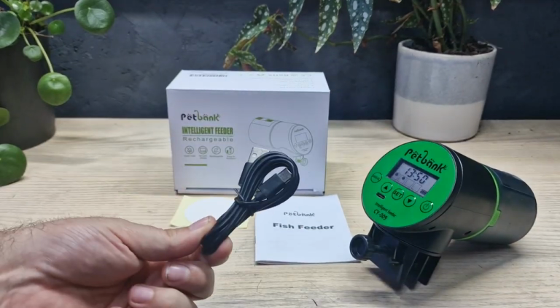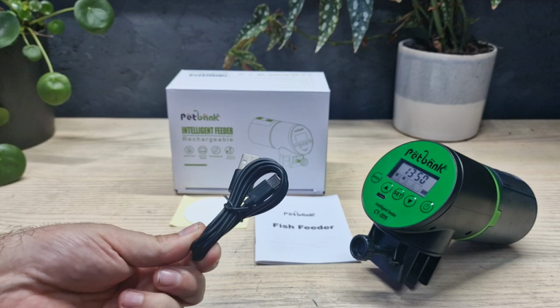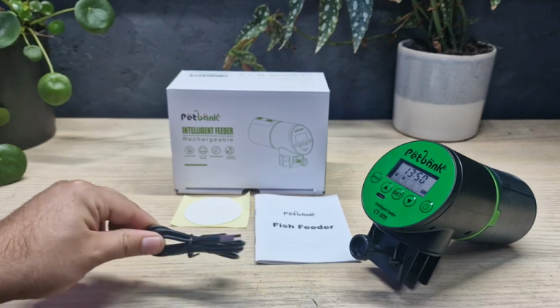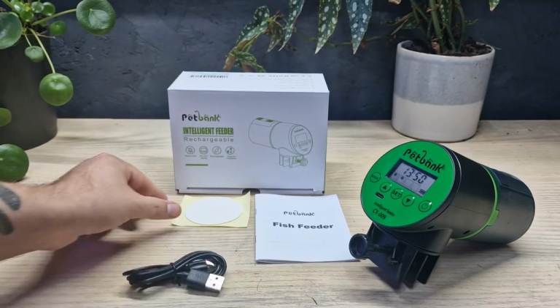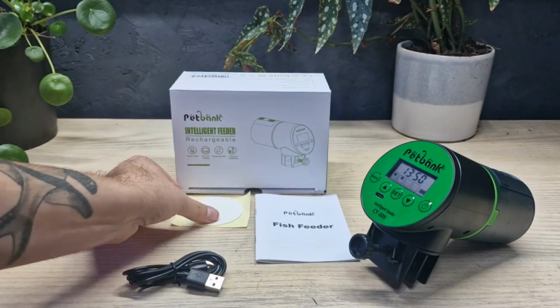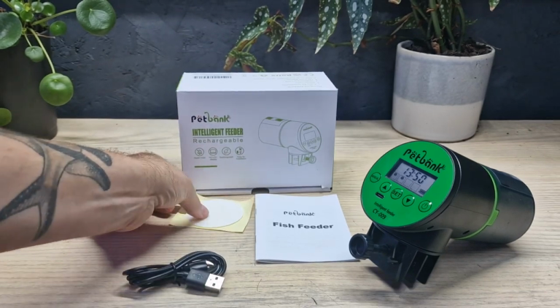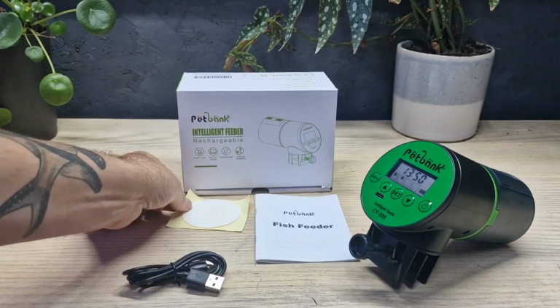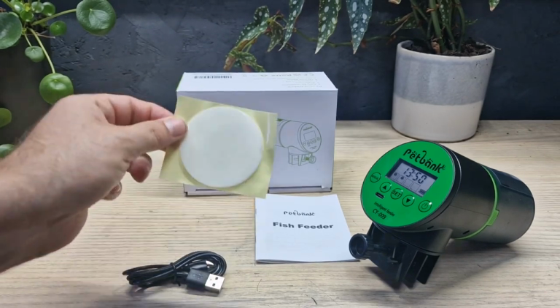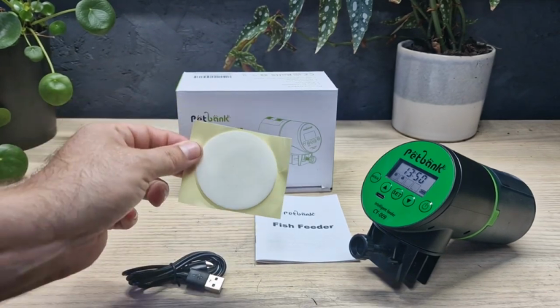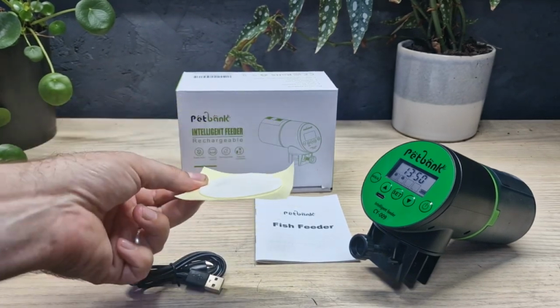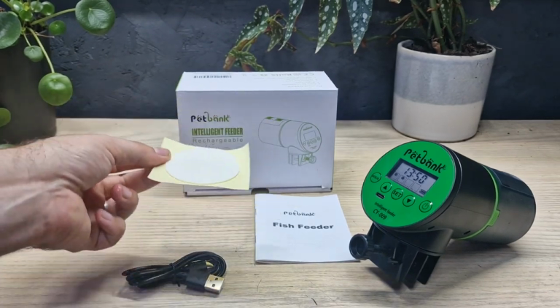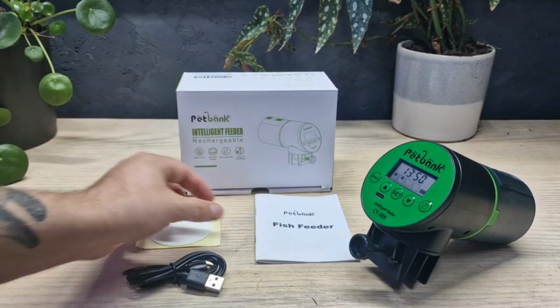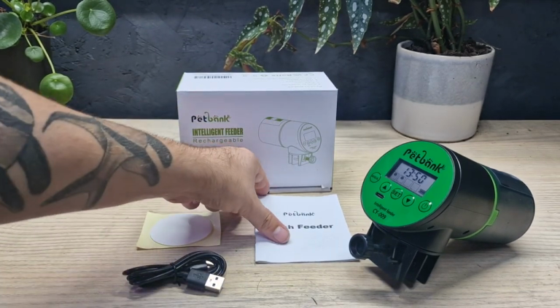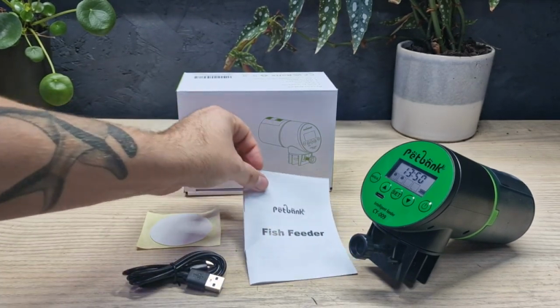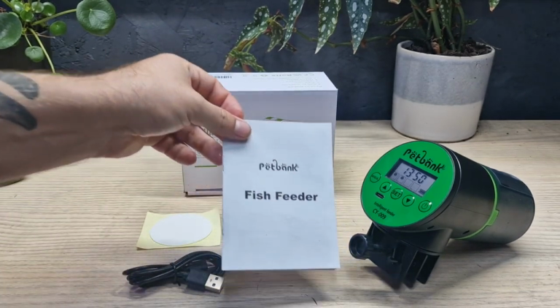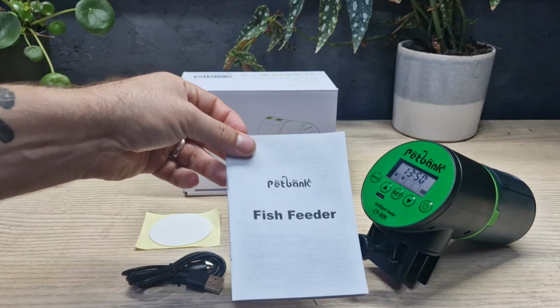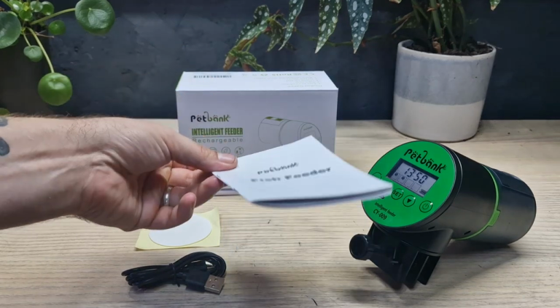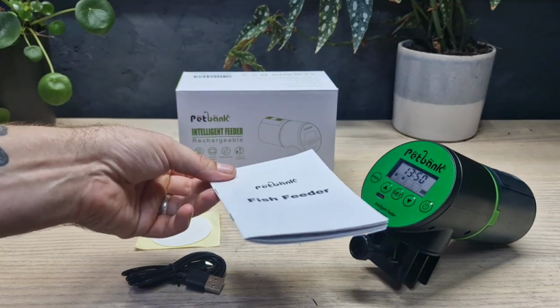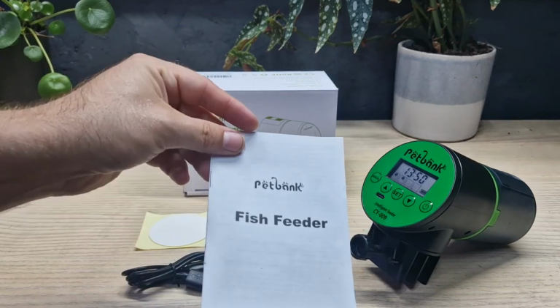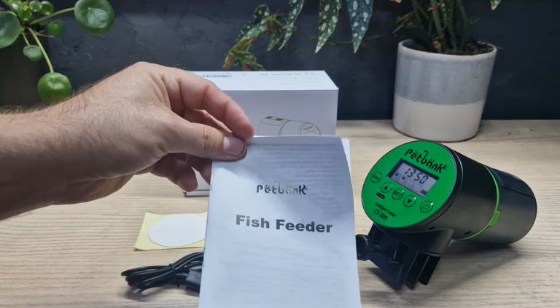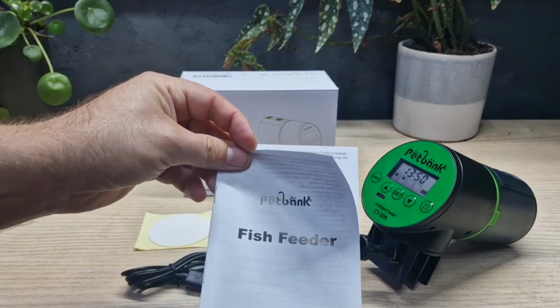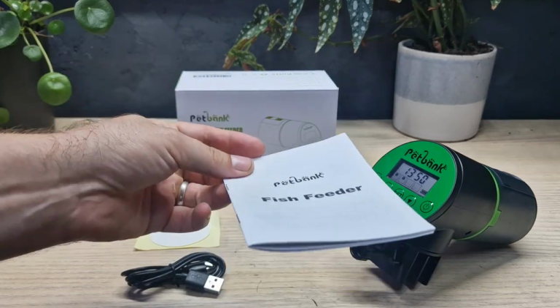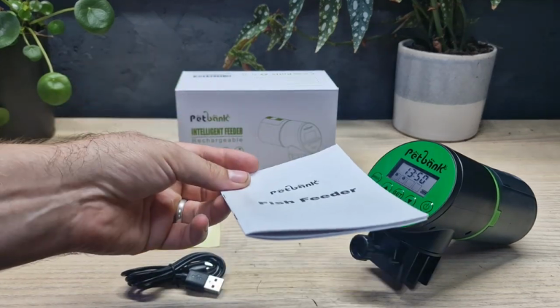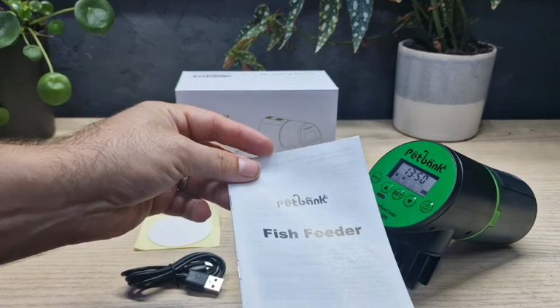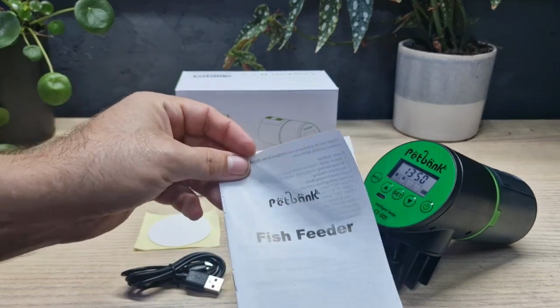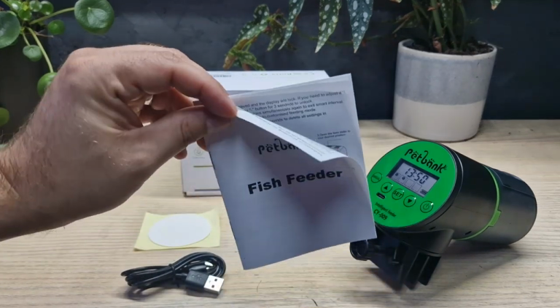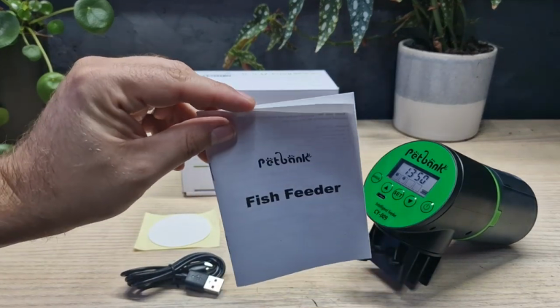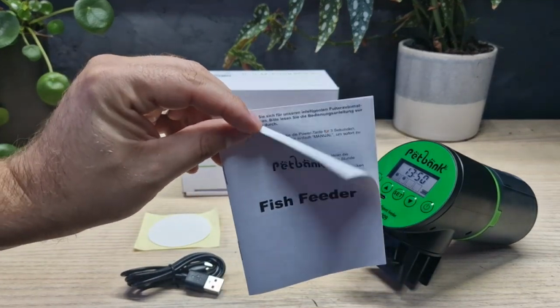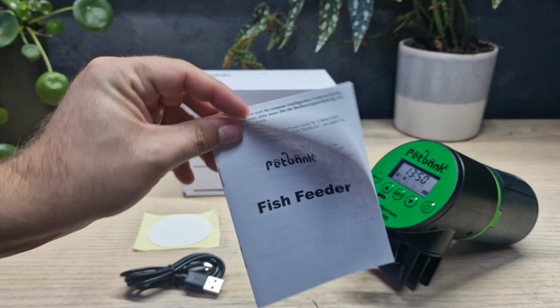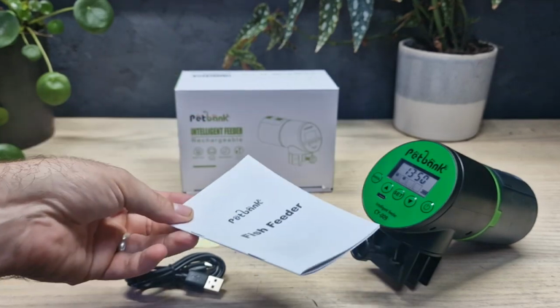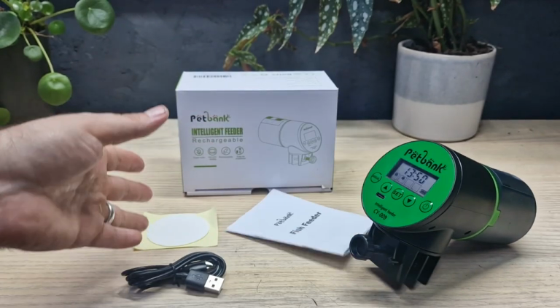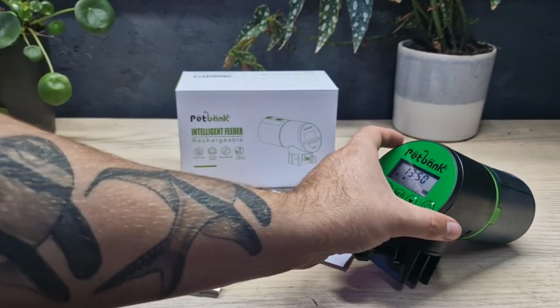In the box to start with you get a cable to recharge it, you get a sticky pad which I'll explain later, and you also get your manual. There's not a lot in there but it is useful information and it is in lots of different languages.